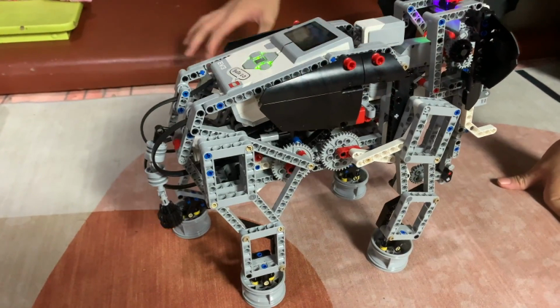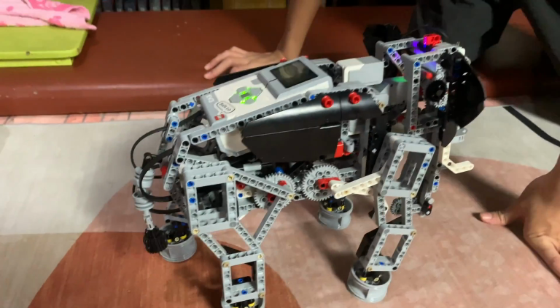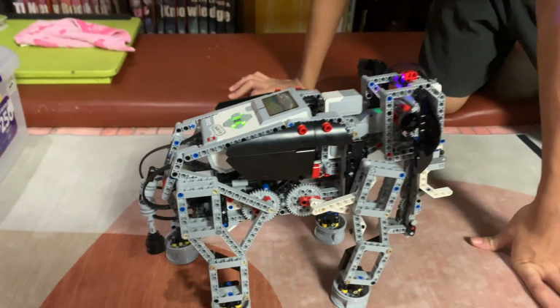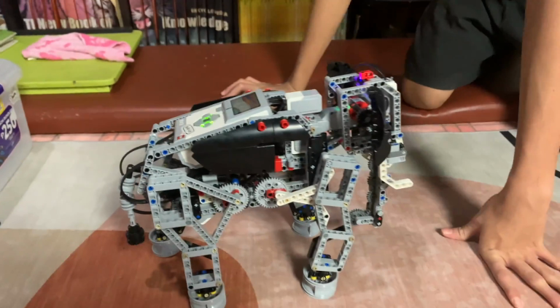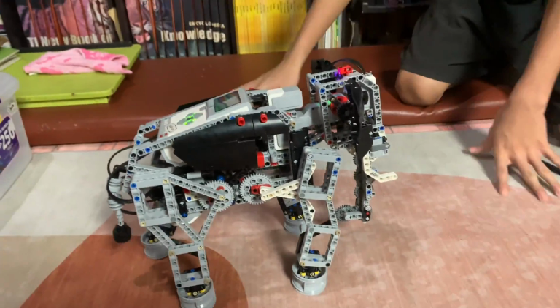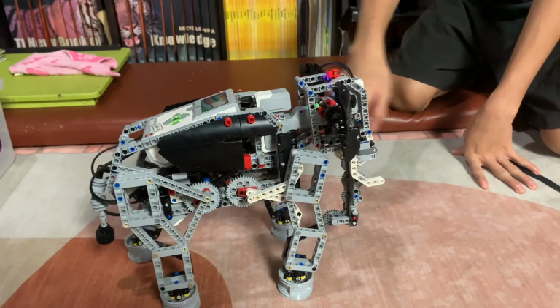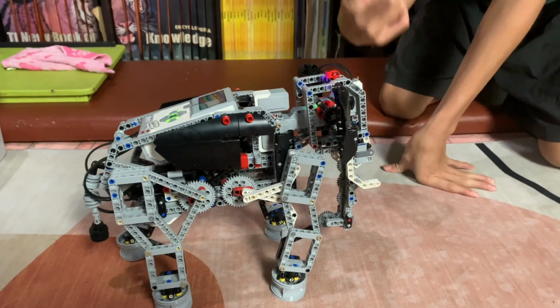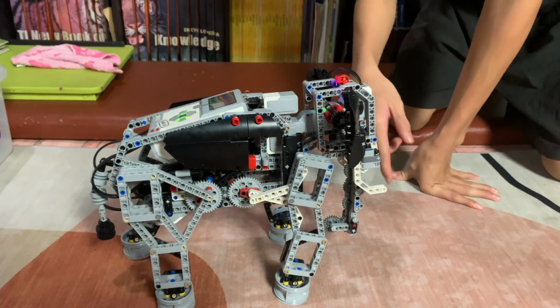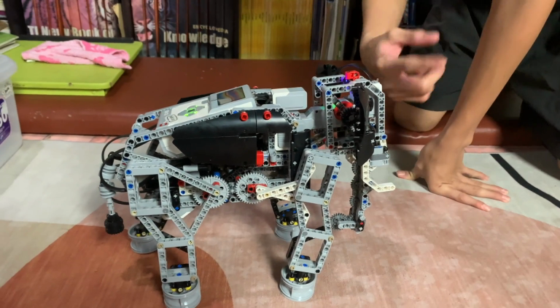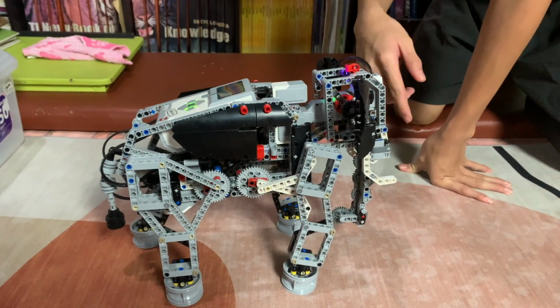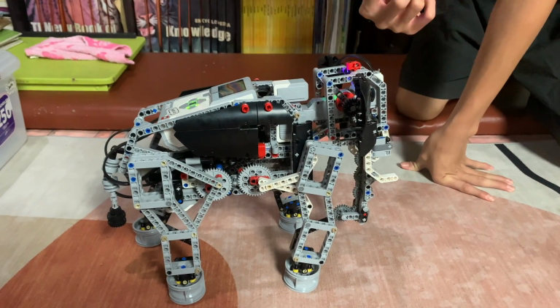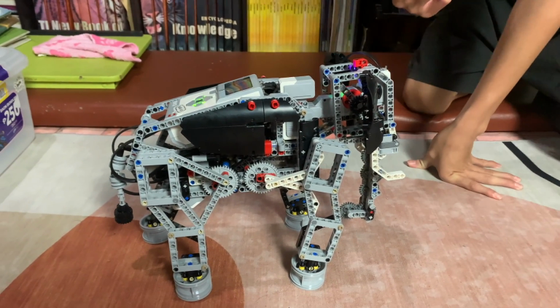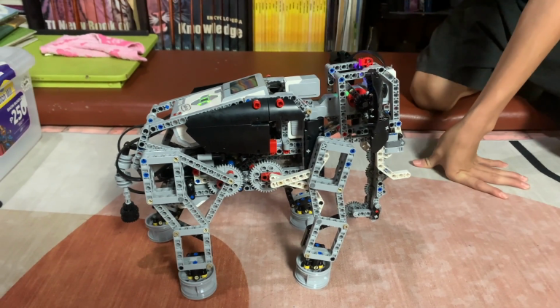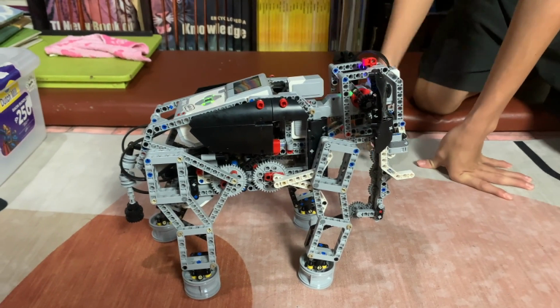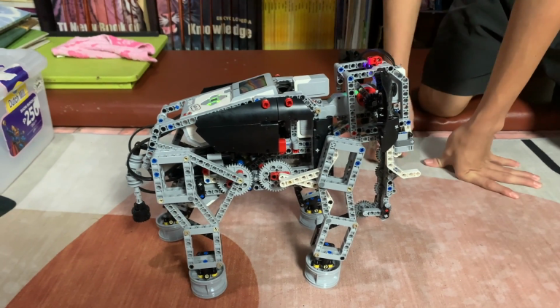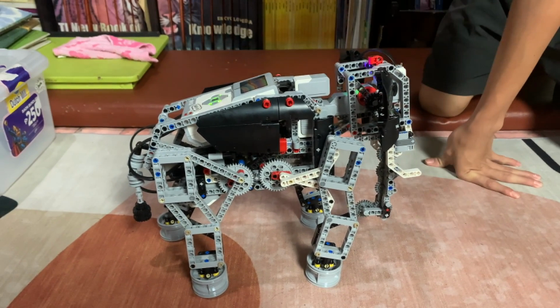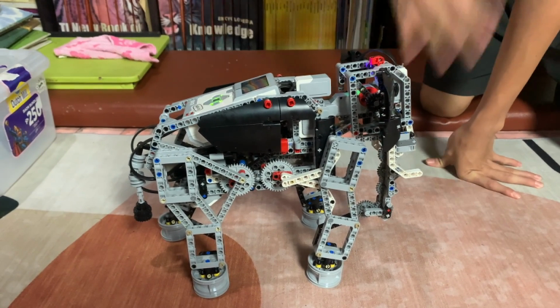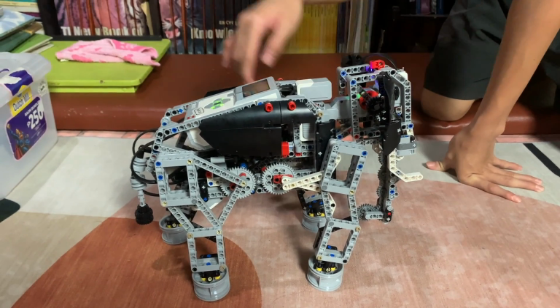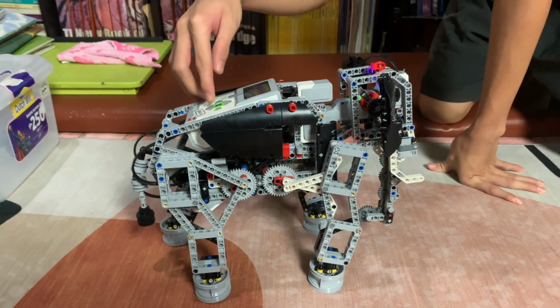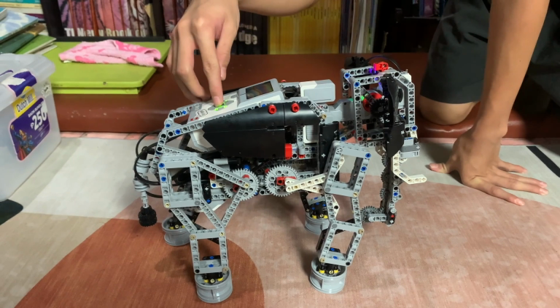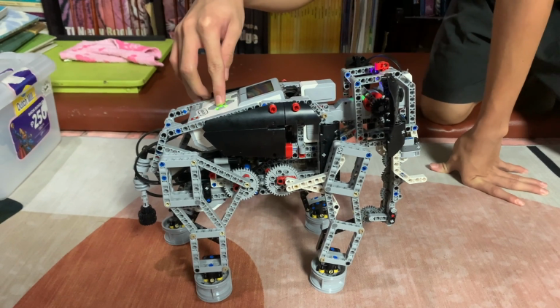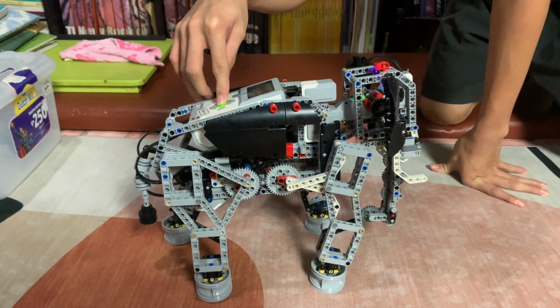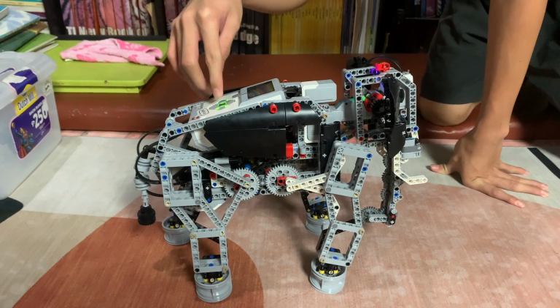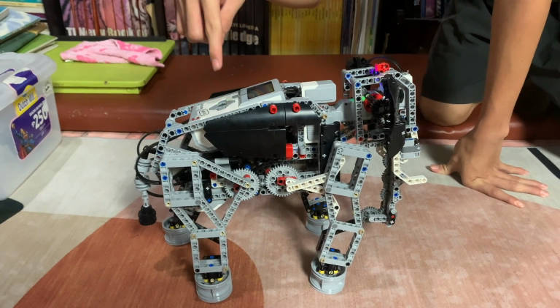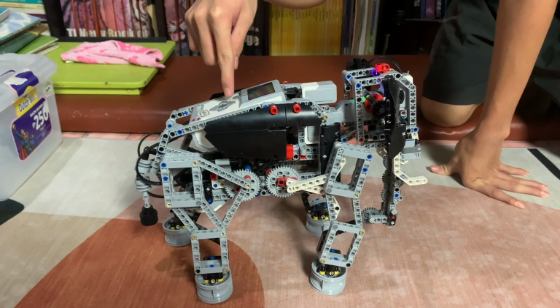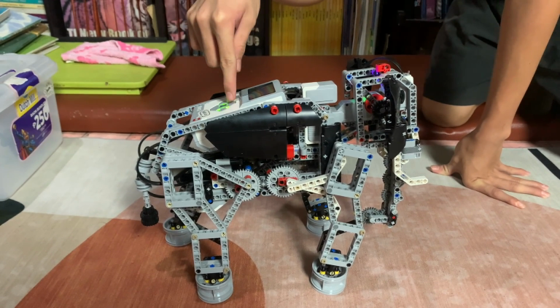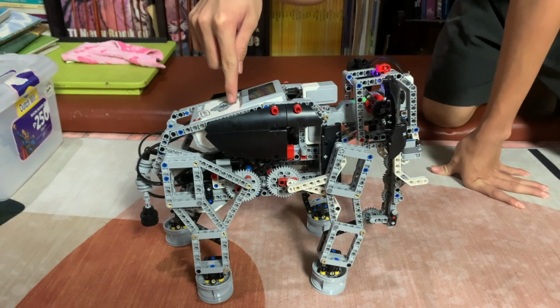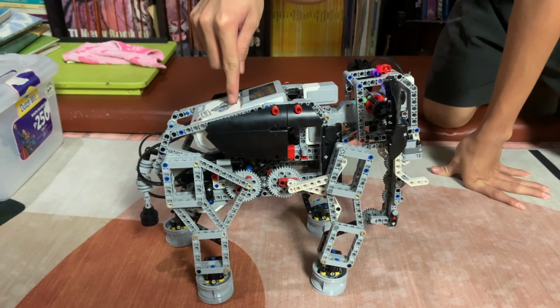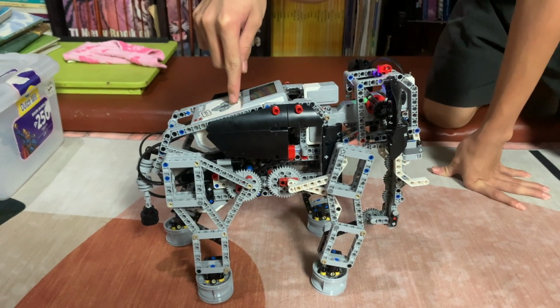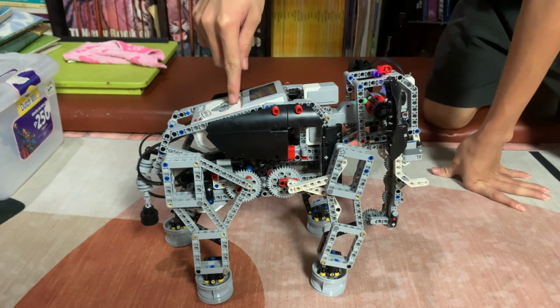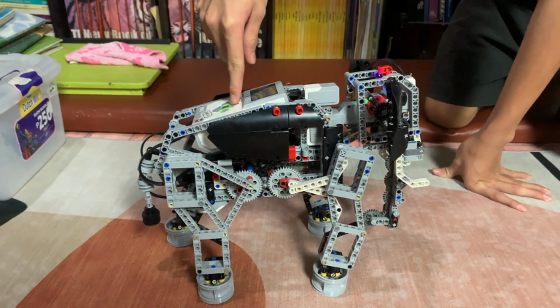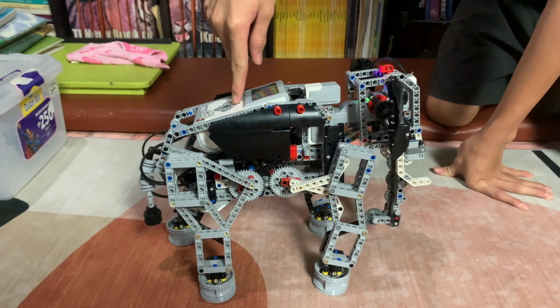I programmed it so that it'll raise the trunk and the head and make the elephant noise and lower back down again. Which is this command. And you just press the uppermost button.